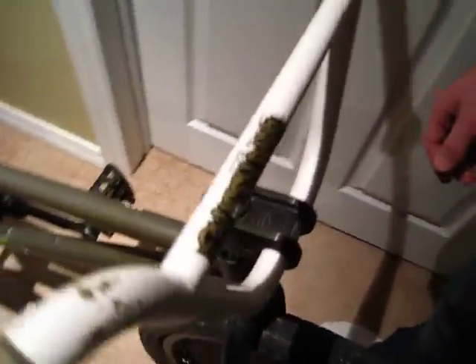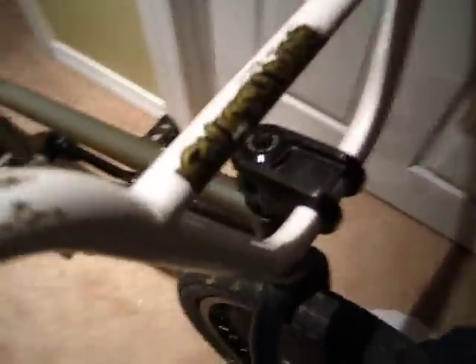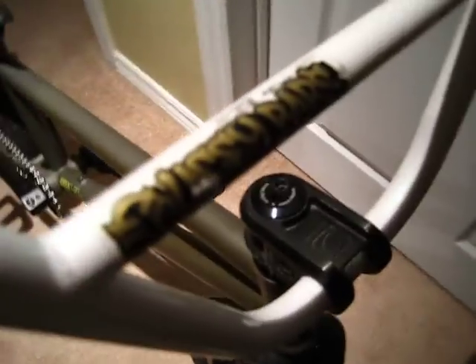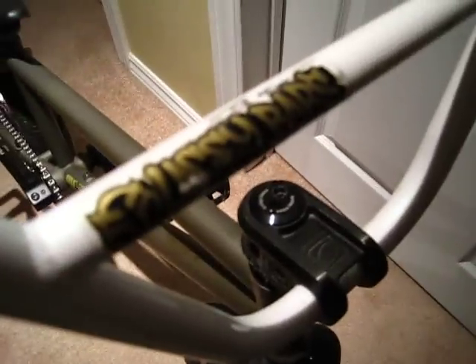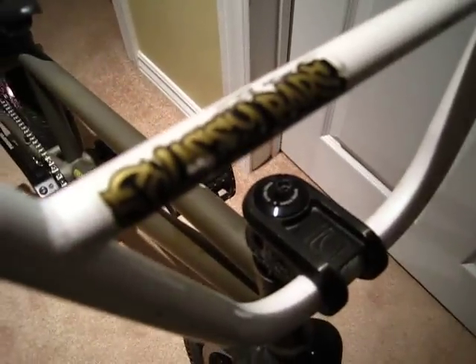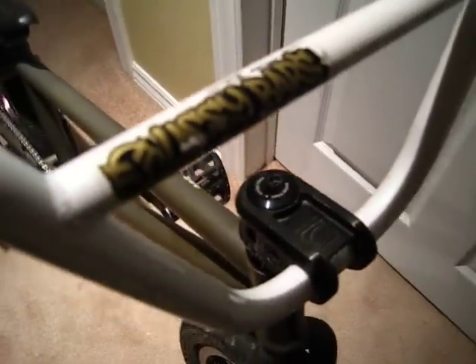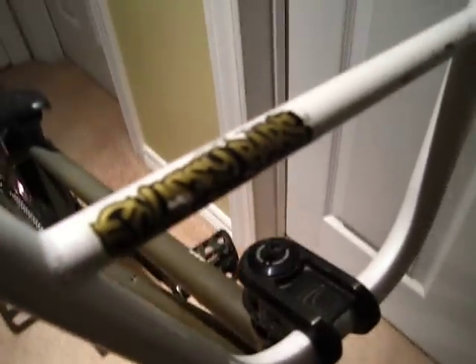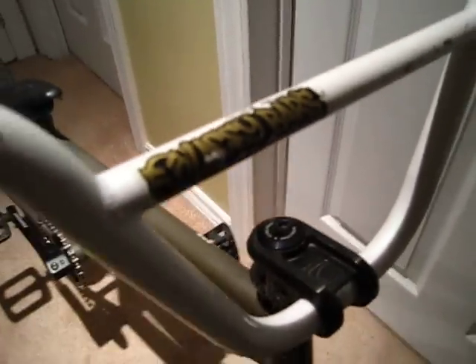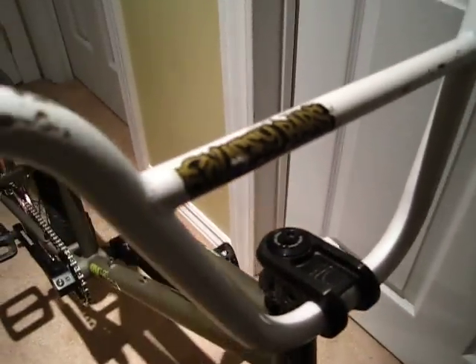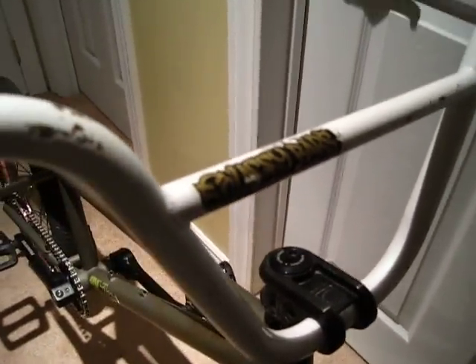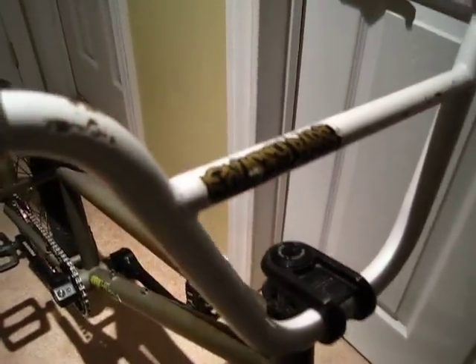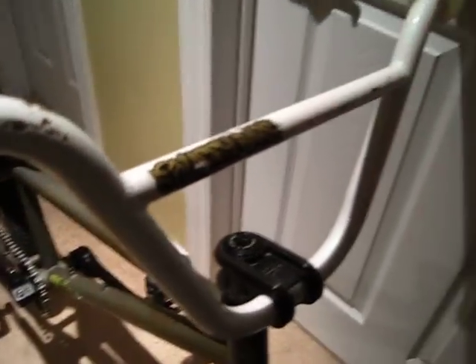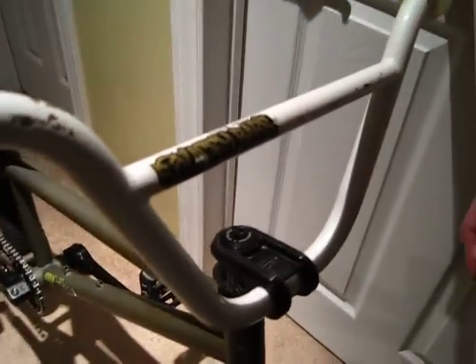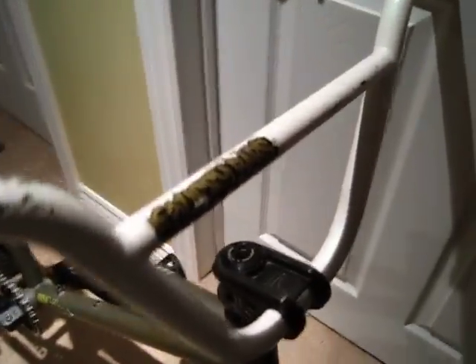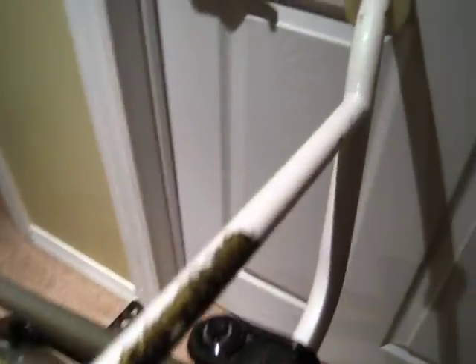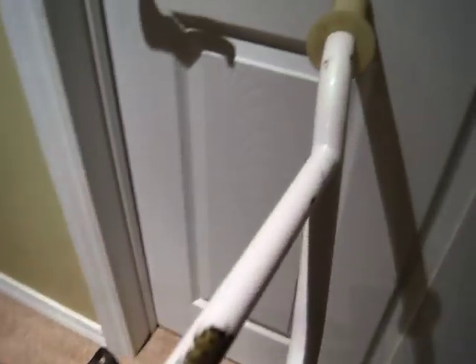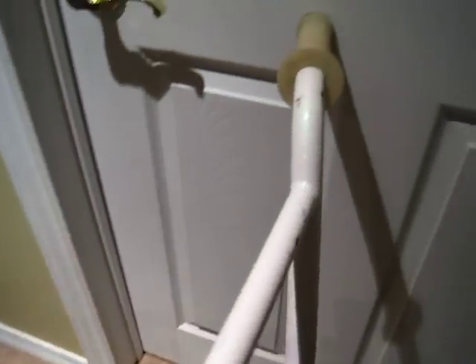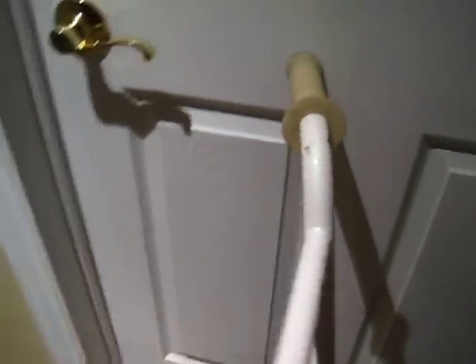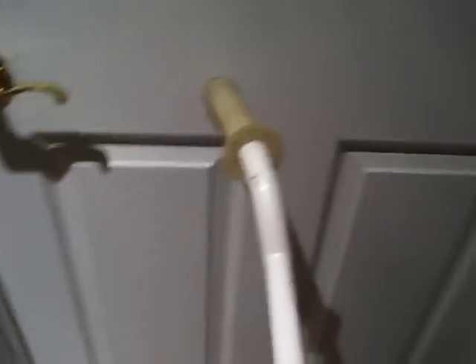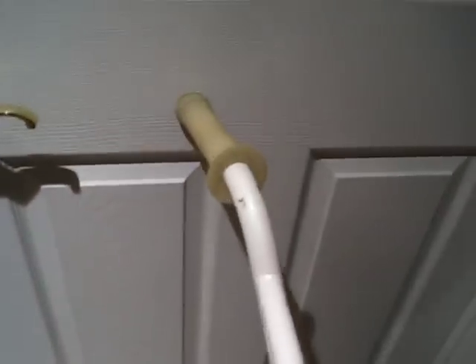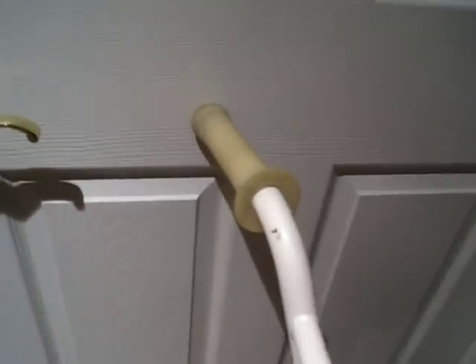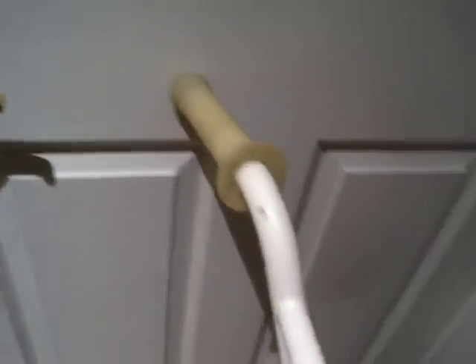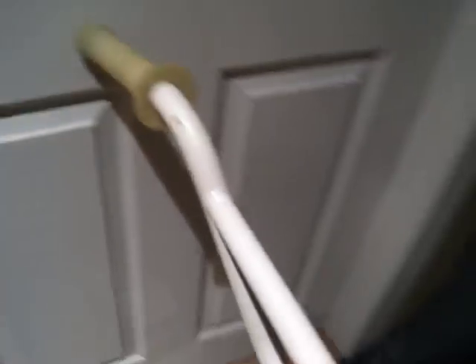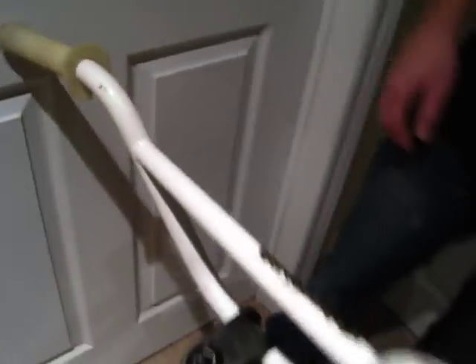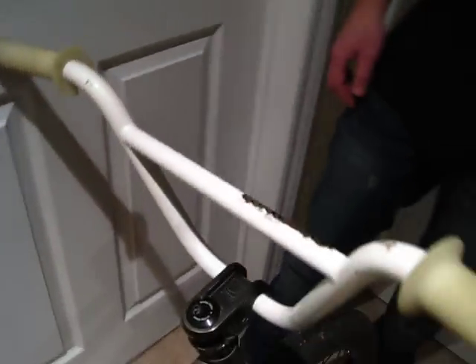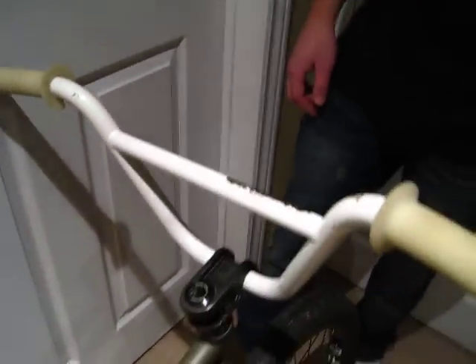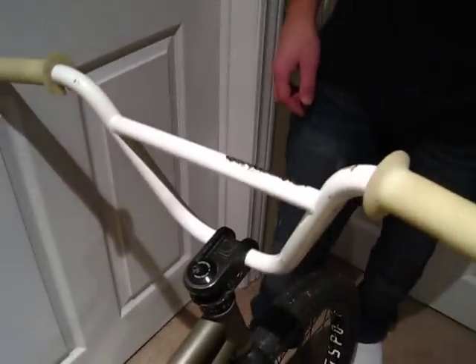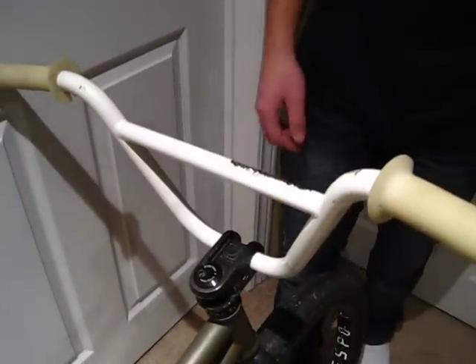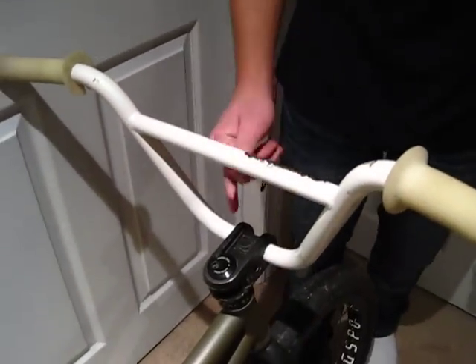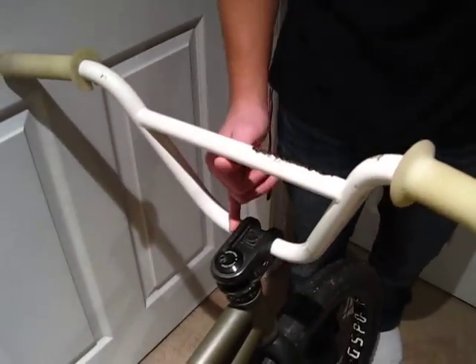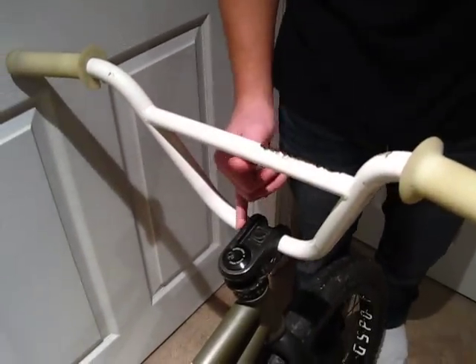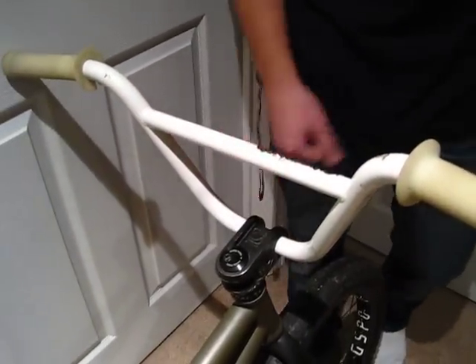We've got Federal Lacey Bars. Pearl White with Green Flake. We've got 12 degree back sweep, 1 degree up sweep, 8 inch rise.